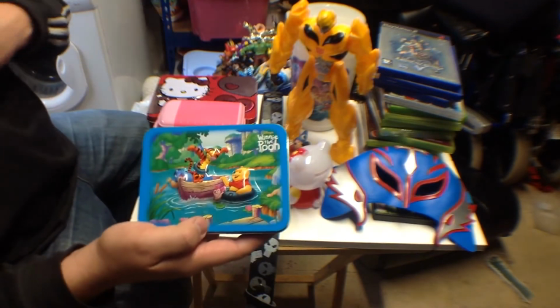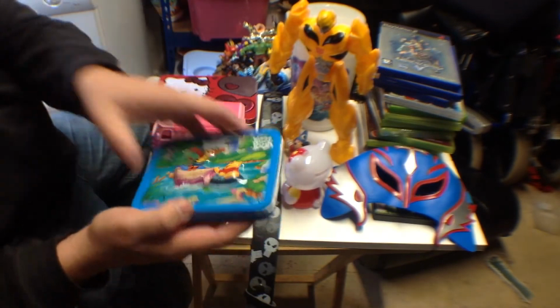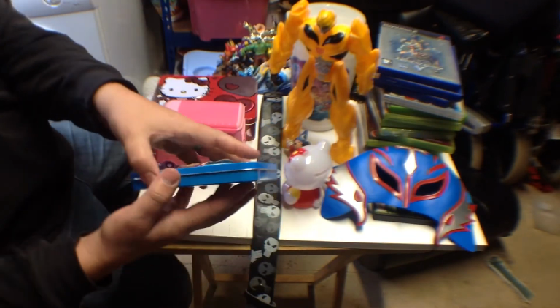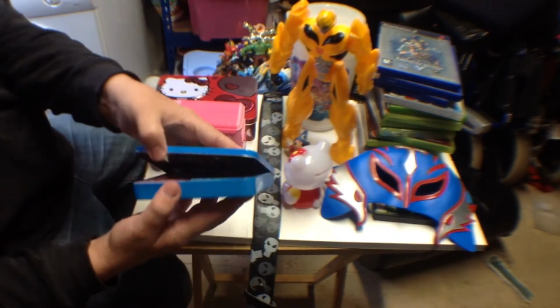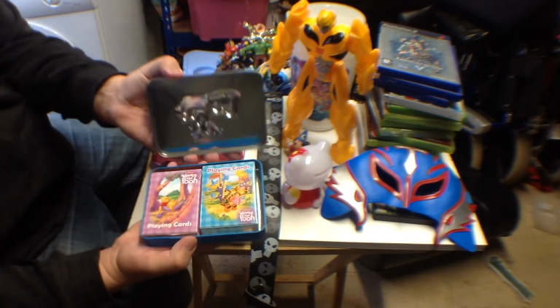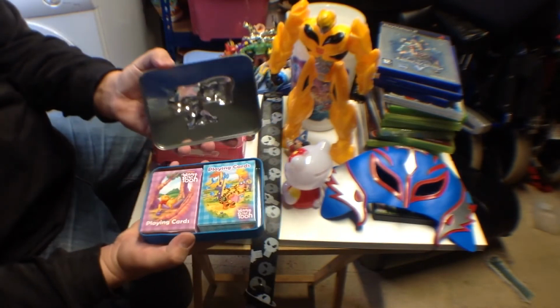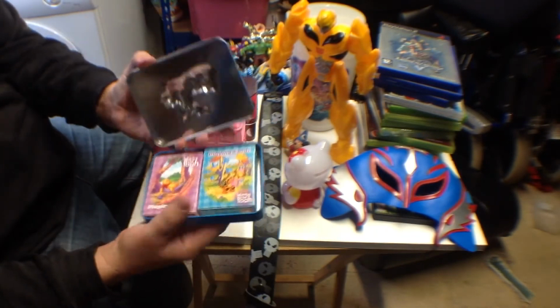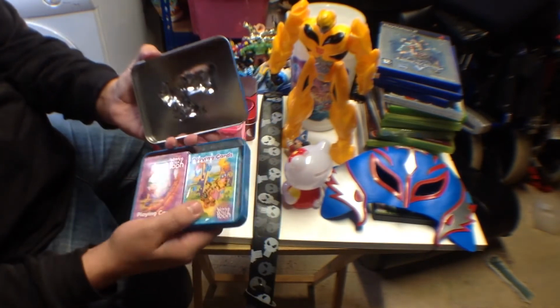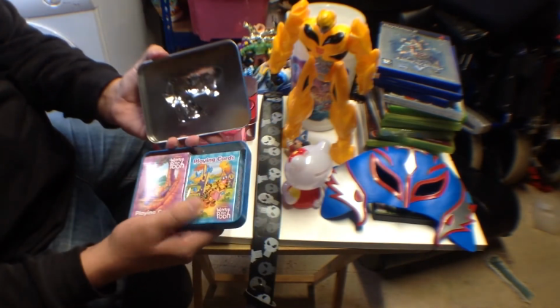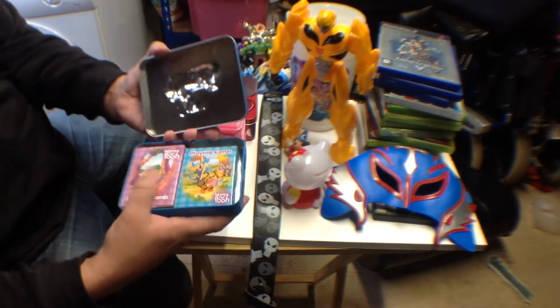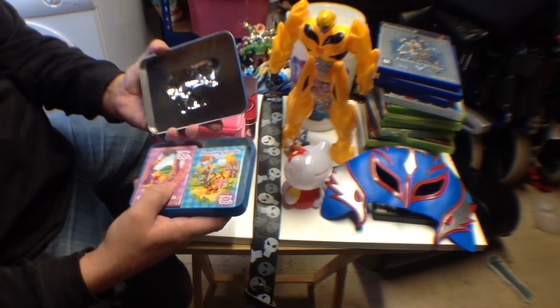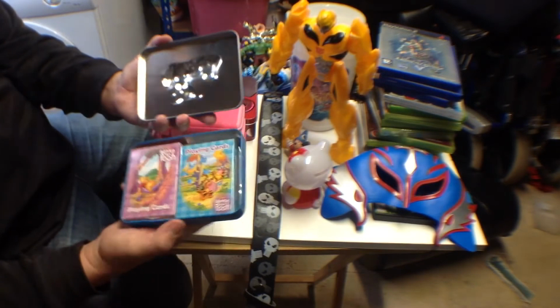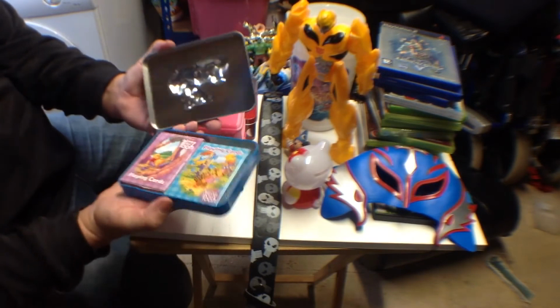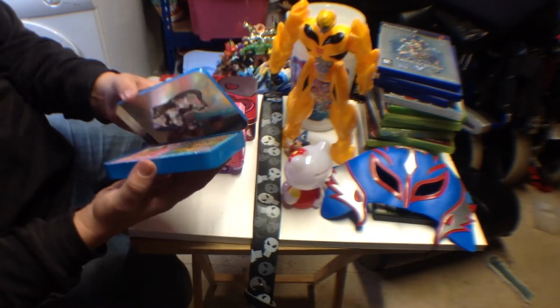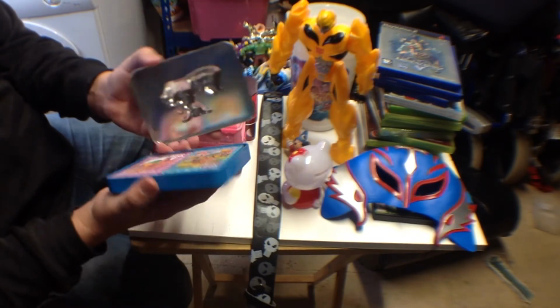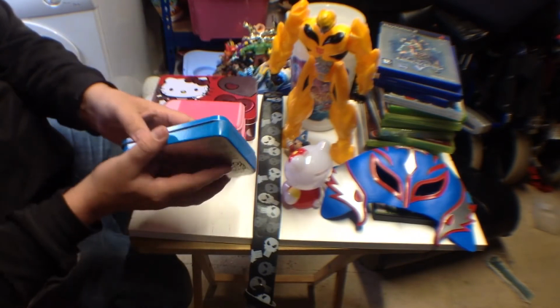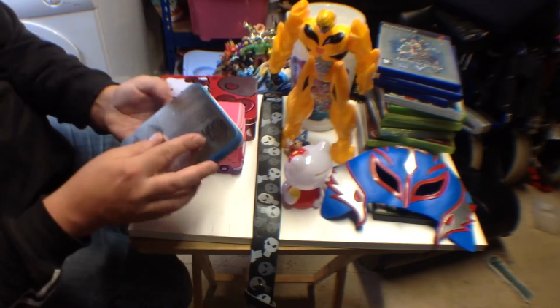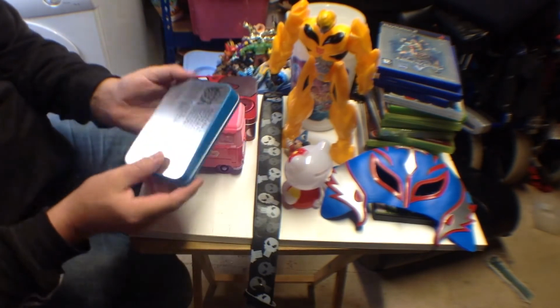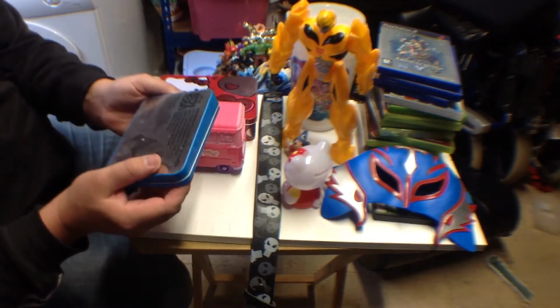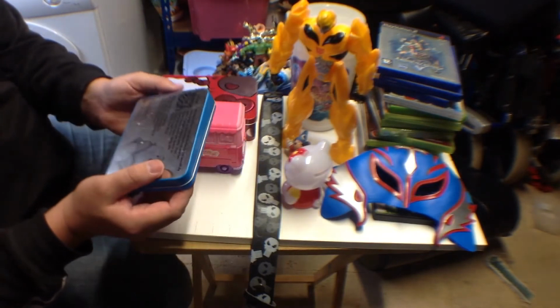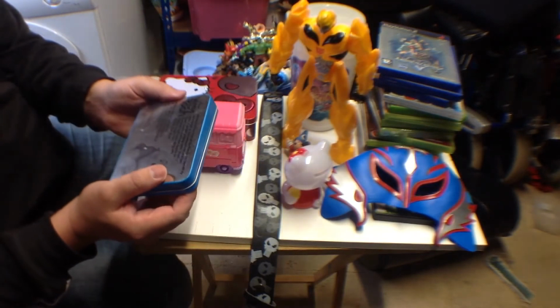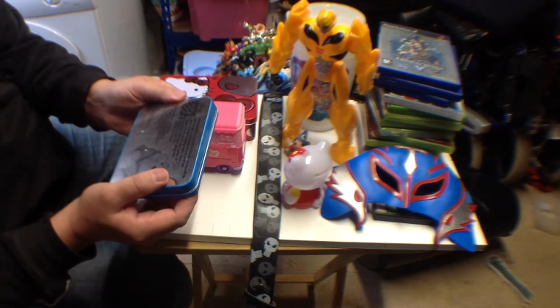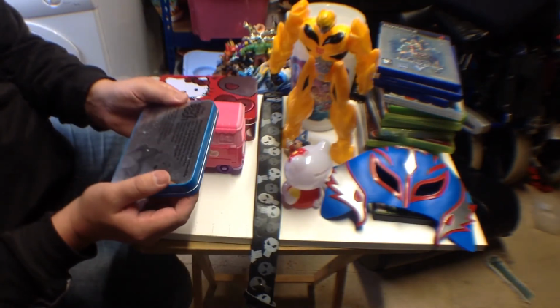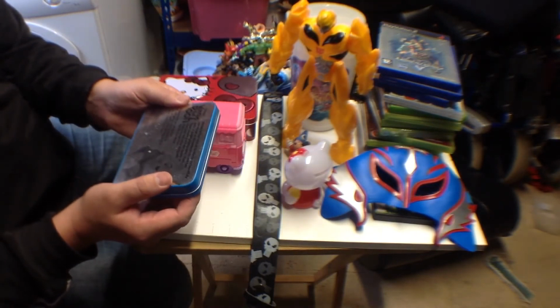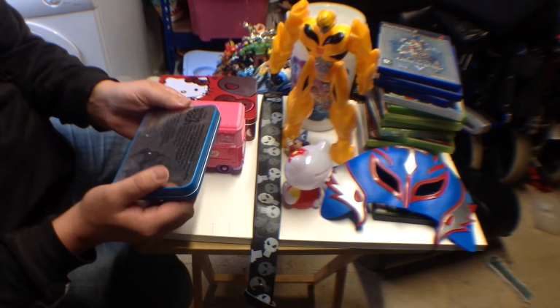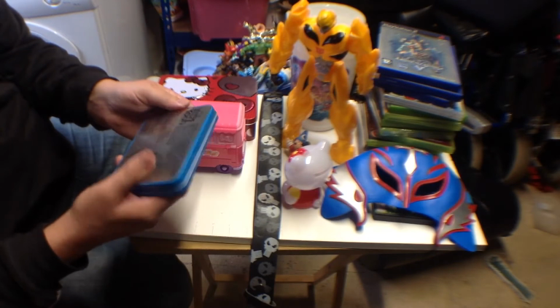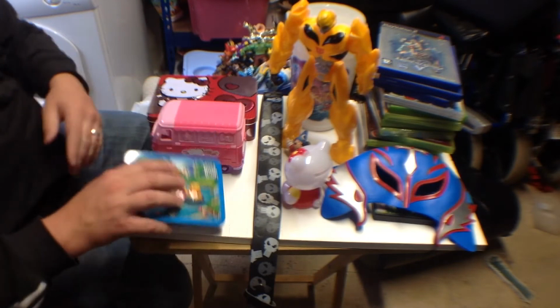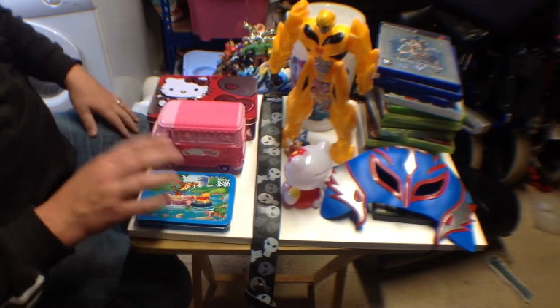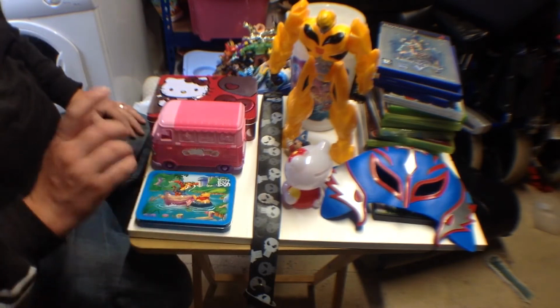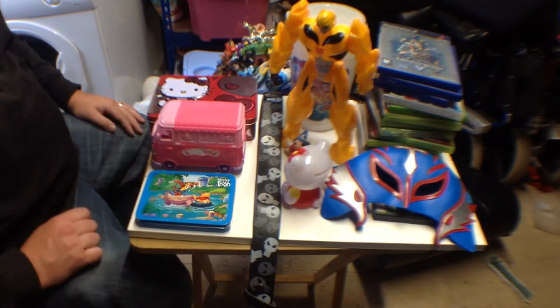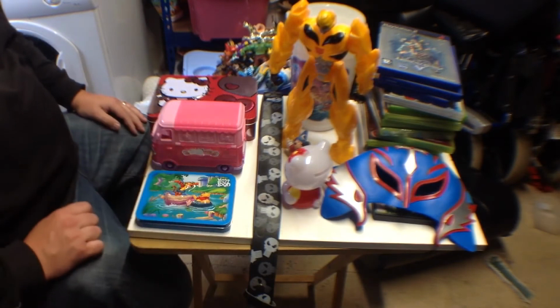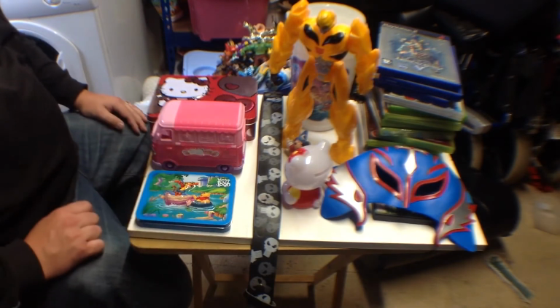Last but not least from this first lot, picked up a Winnie the Pooh little tin — got two packs of cards in it, one's sealed, one's open, but they are complete and in really good condition. Don't know what year it's from, but that's that little lot.